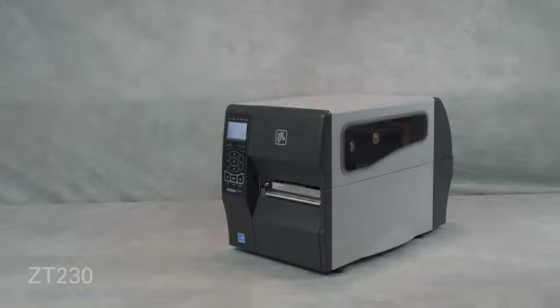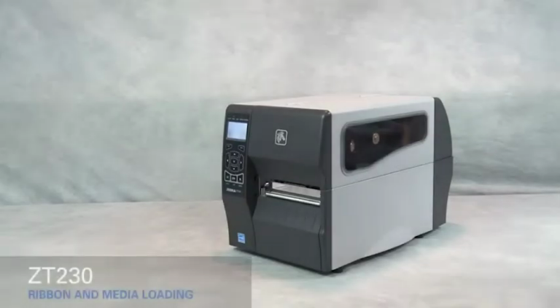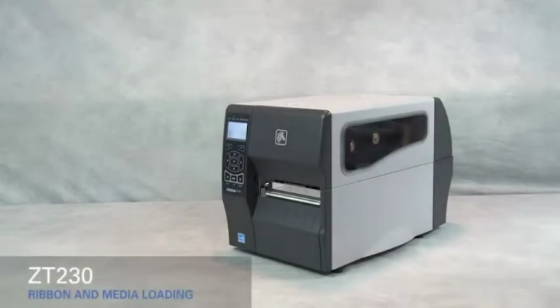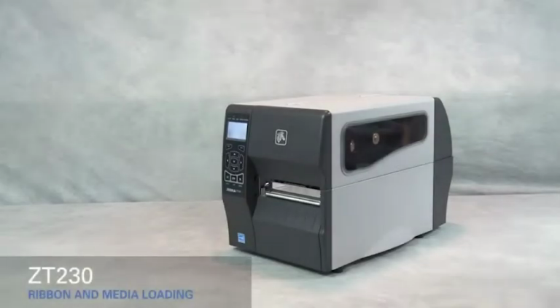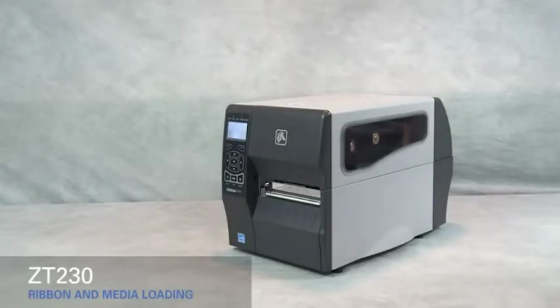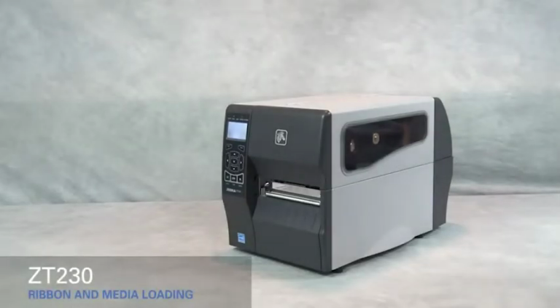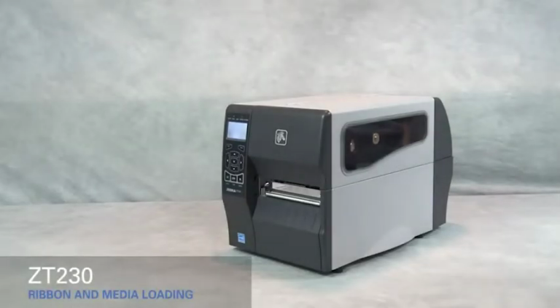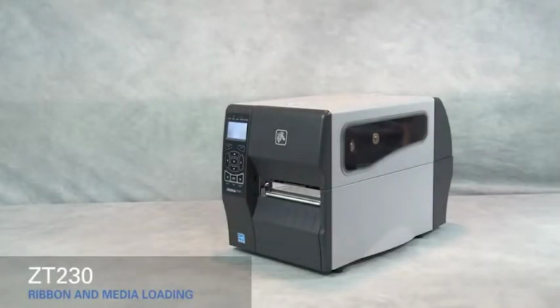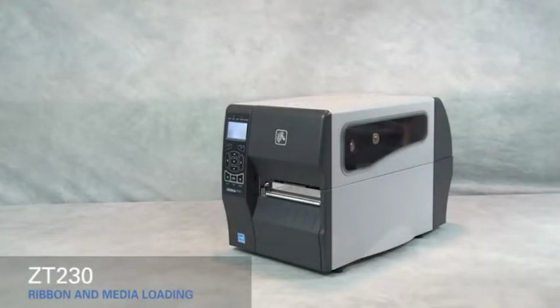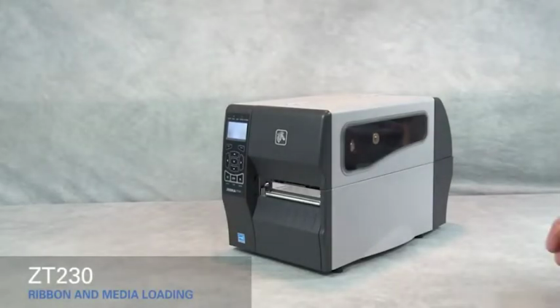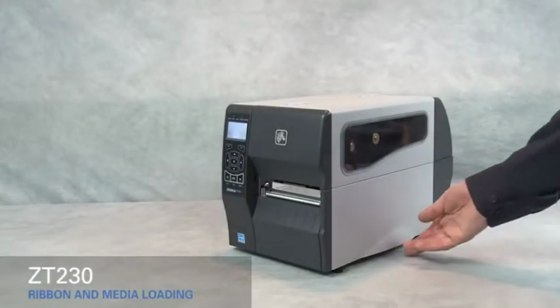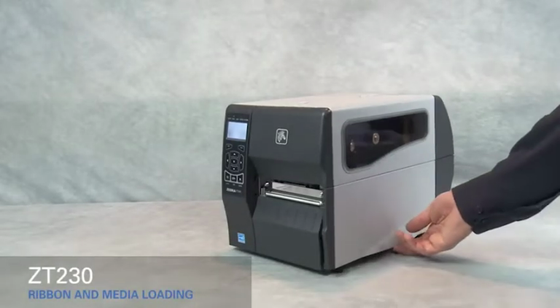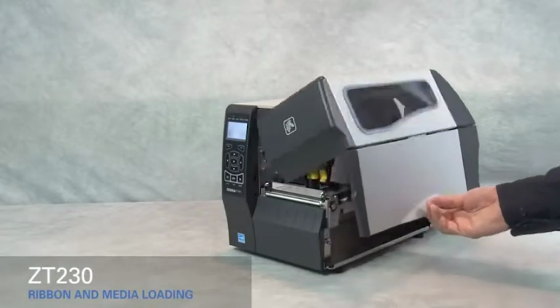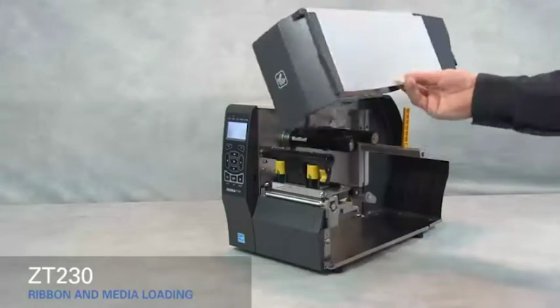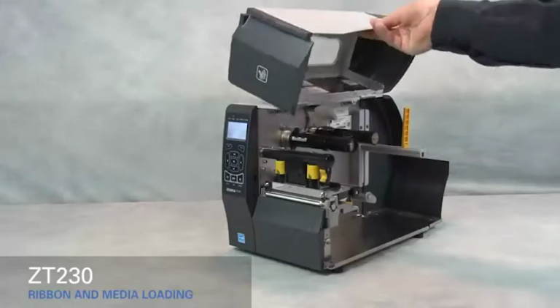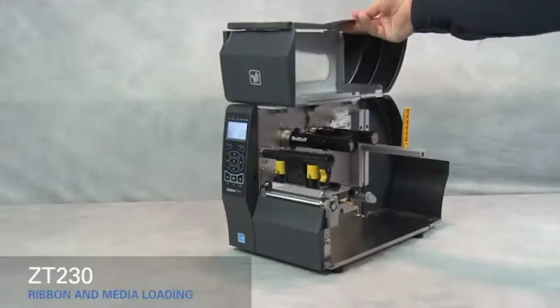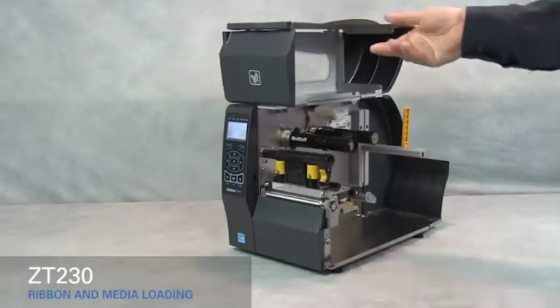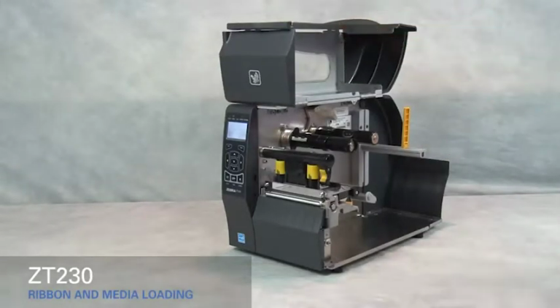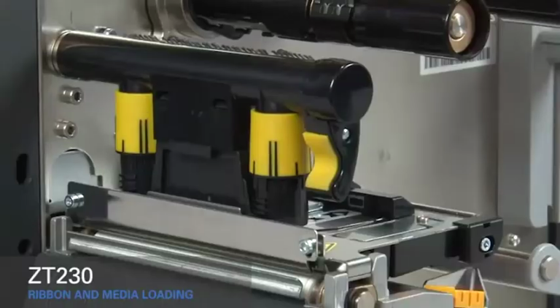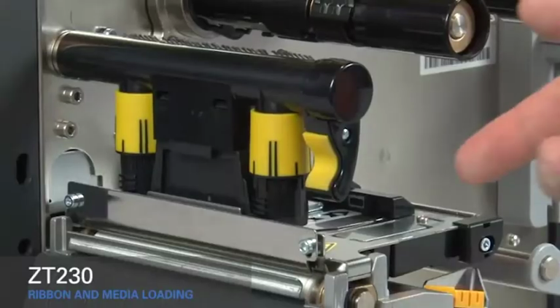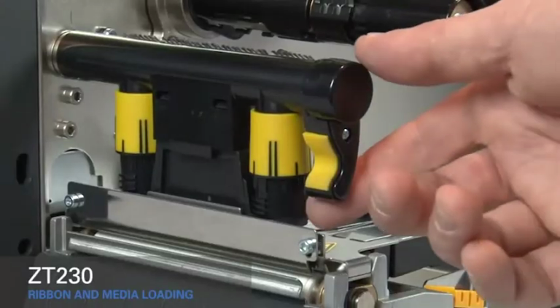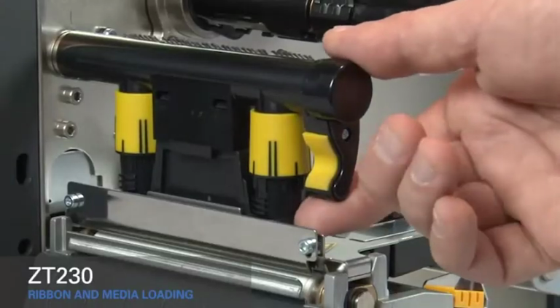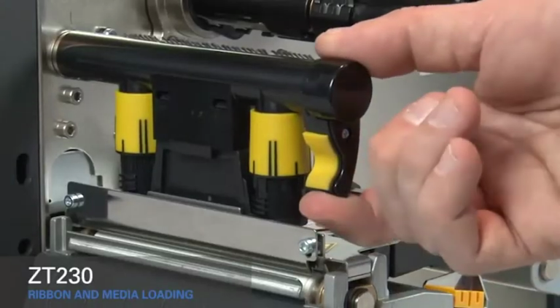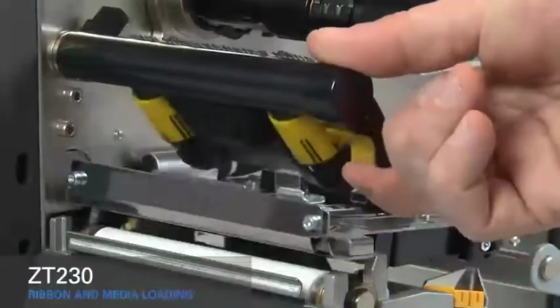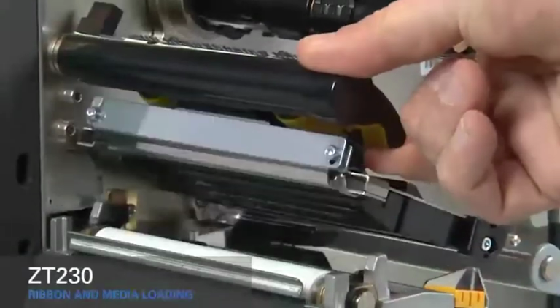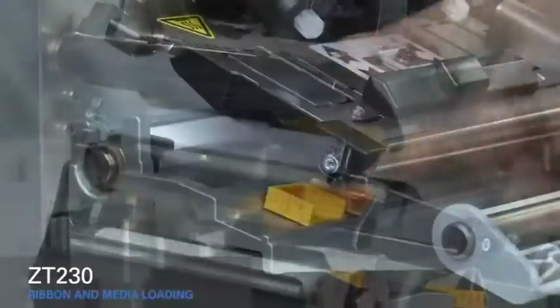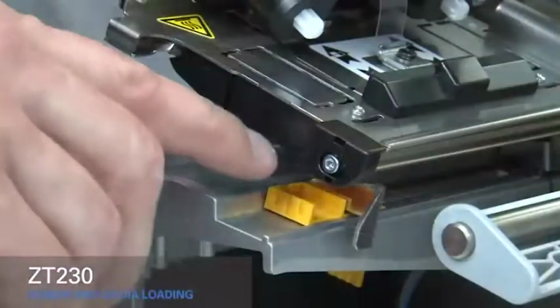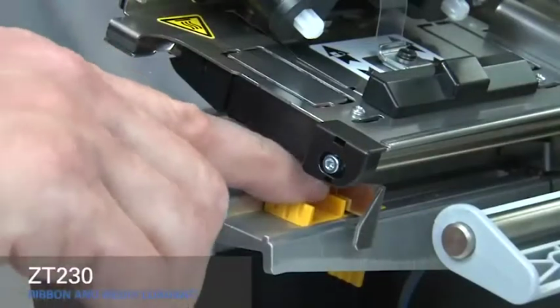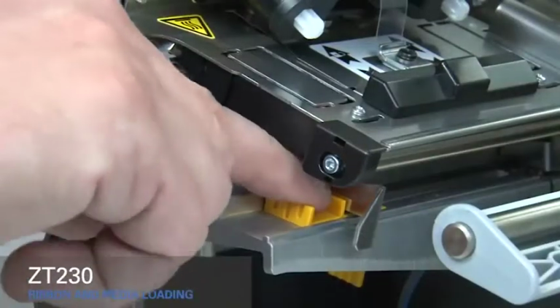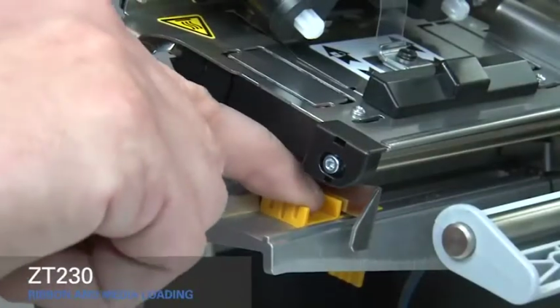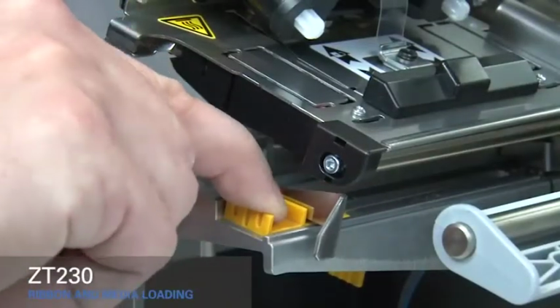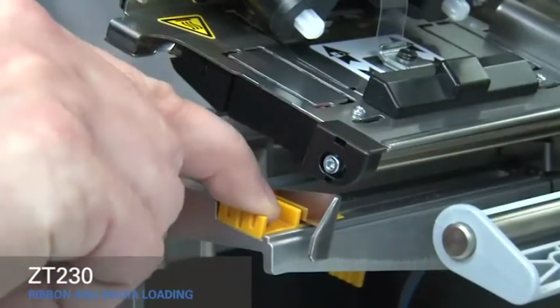Loading media and ribbon in the ZT230 printer. Lift the media door. Rotate the gold printhead lever up to open the printhead. Slide out the gold outer media guide.